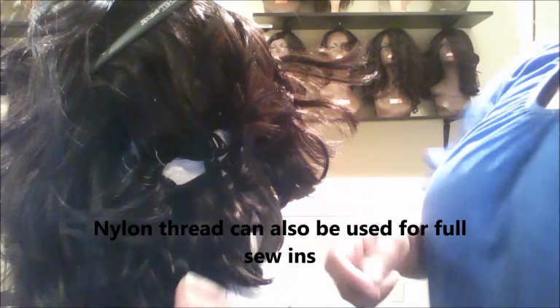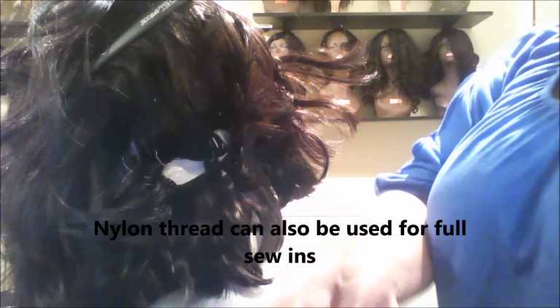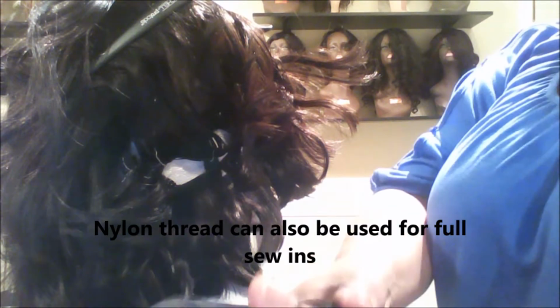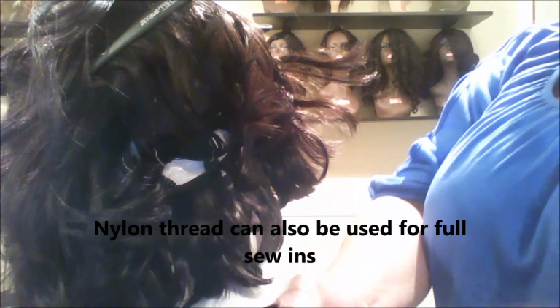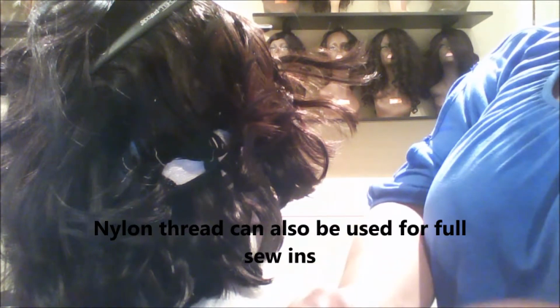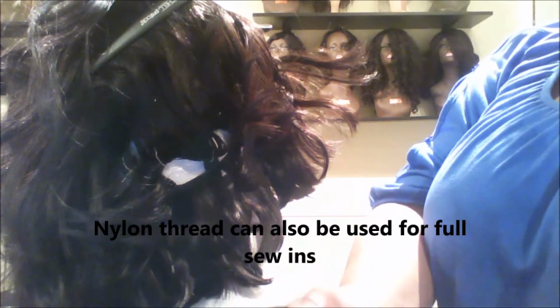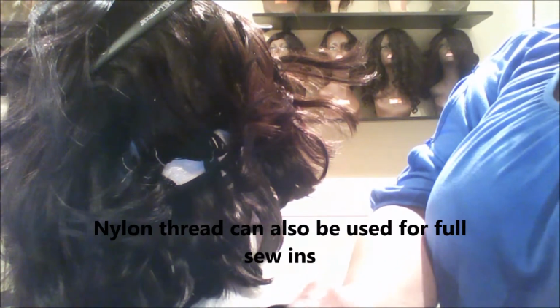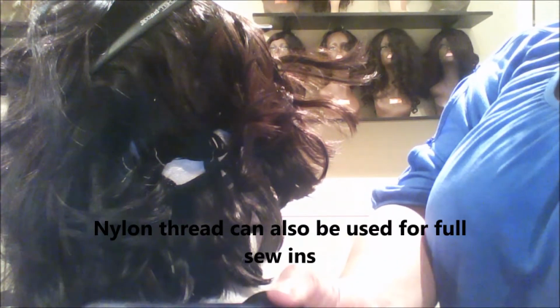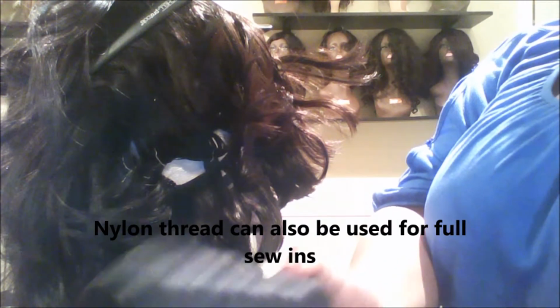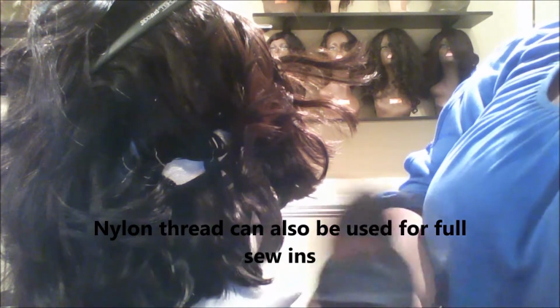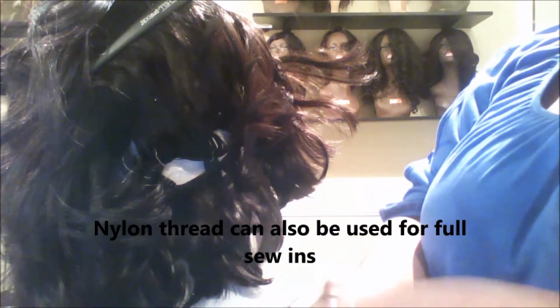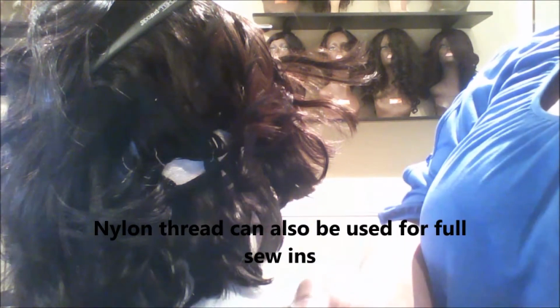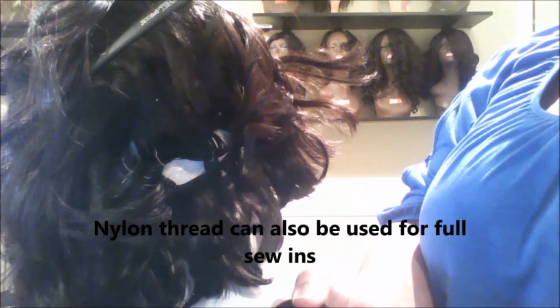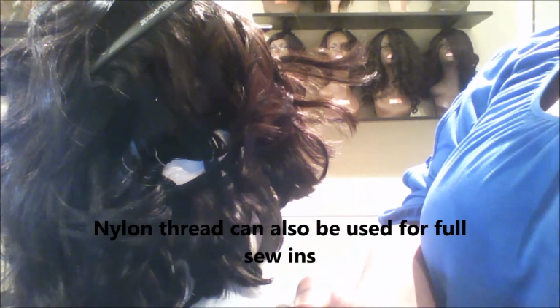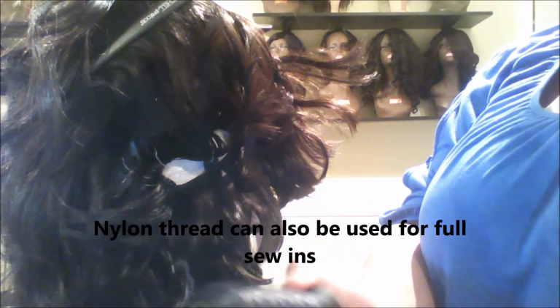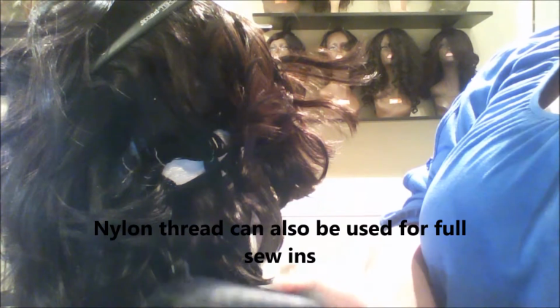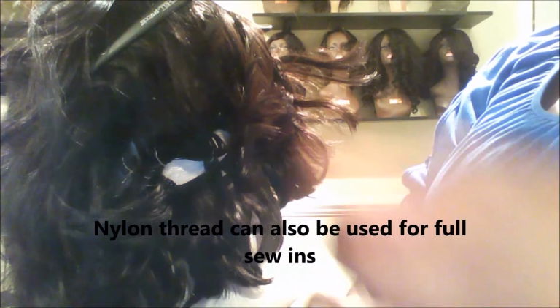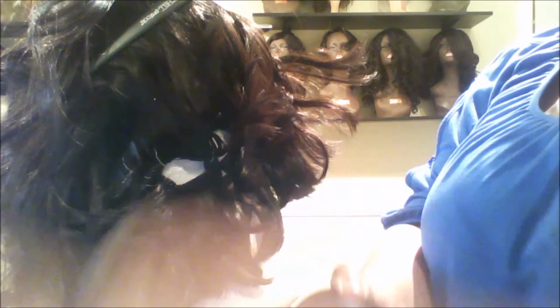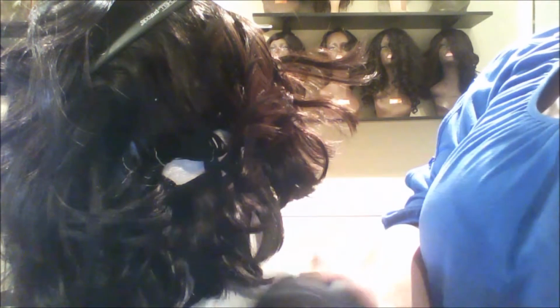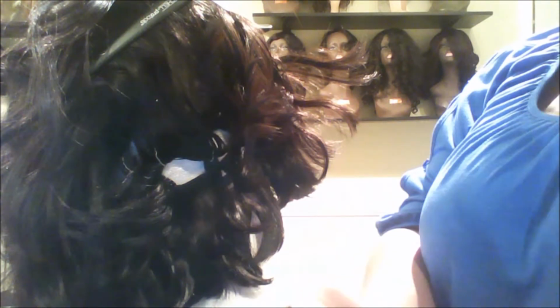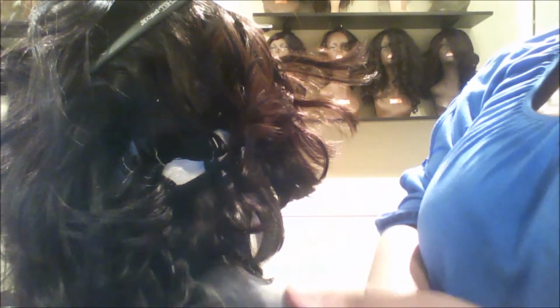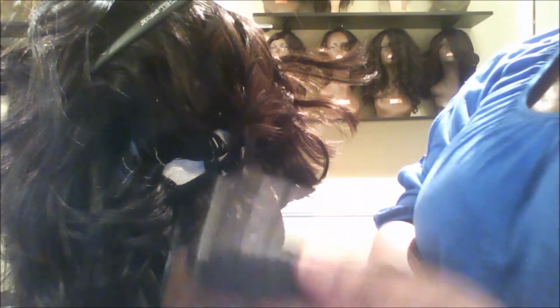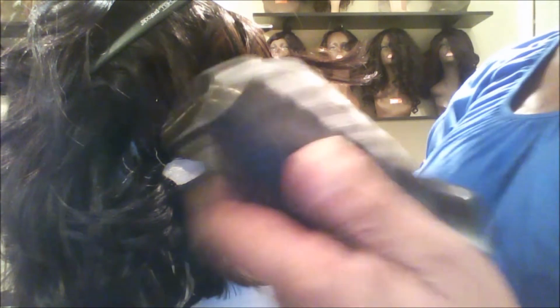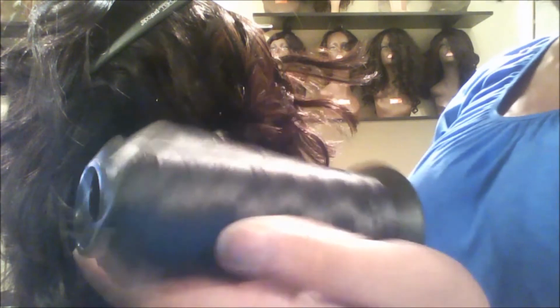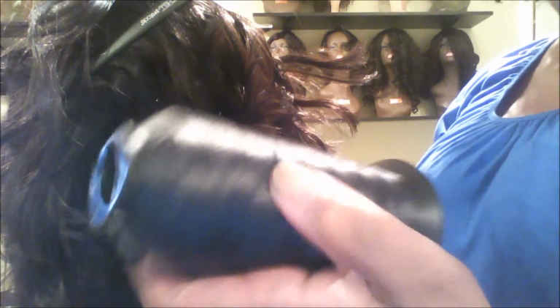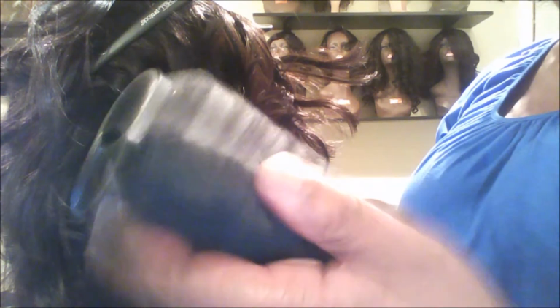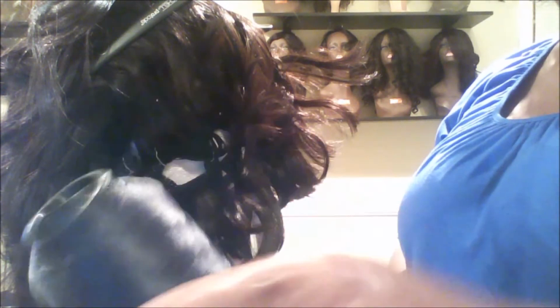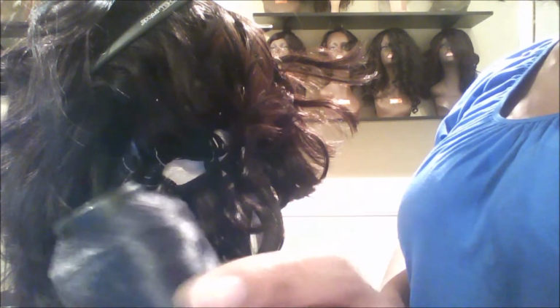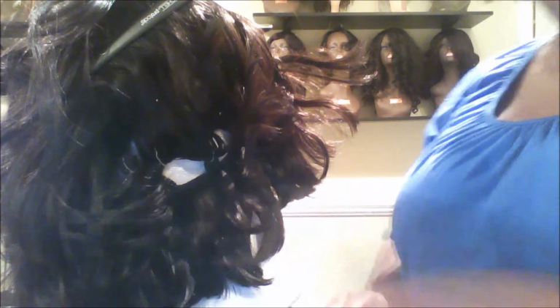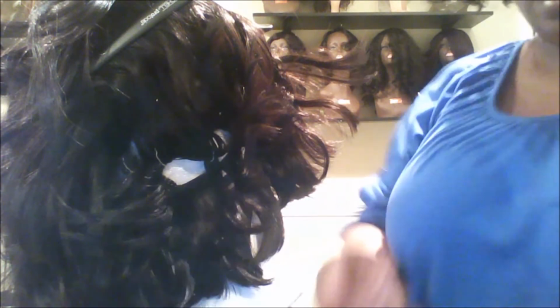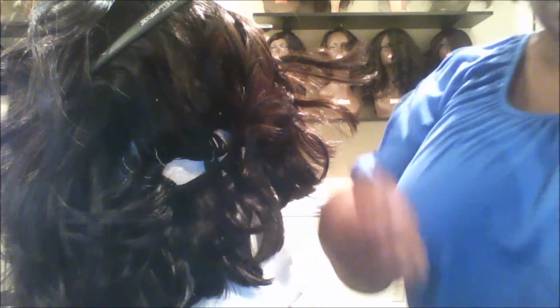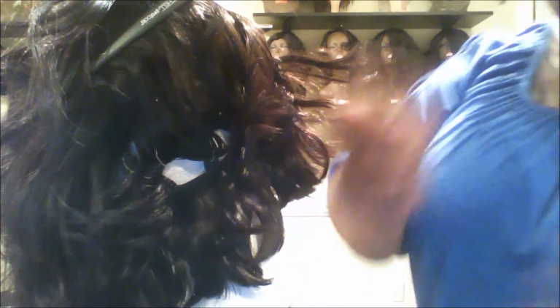It's nylon thread, so it's a different kind of thread. Actually it's a stronger thread. So this is the thread, and I've got my curved needle.